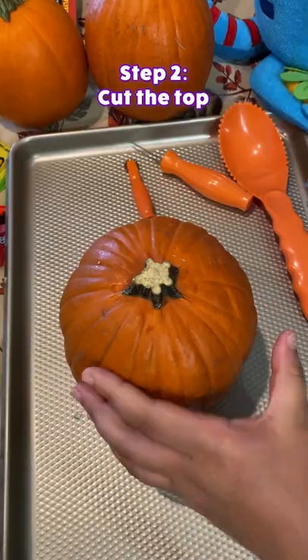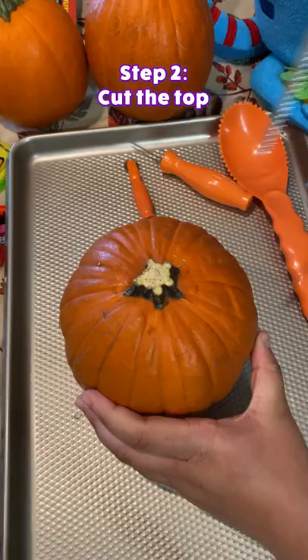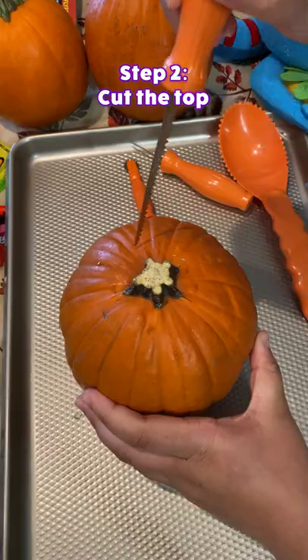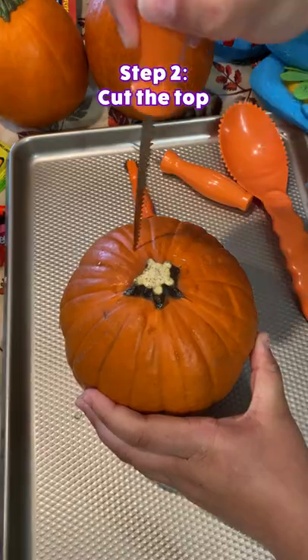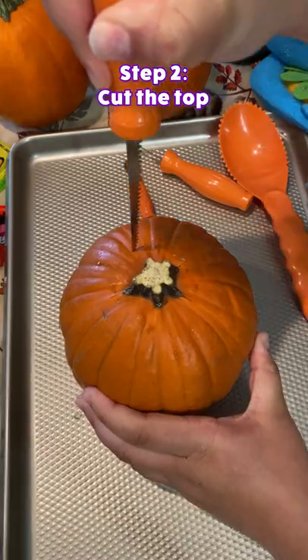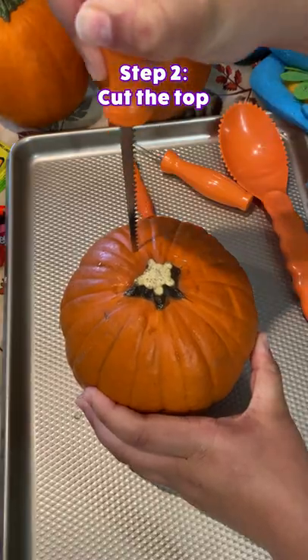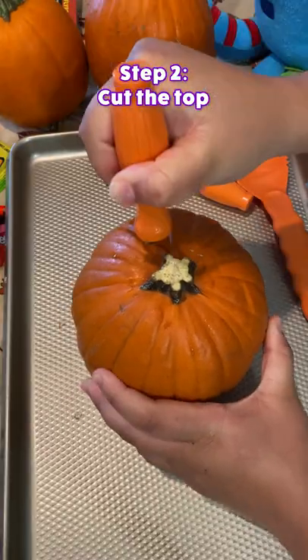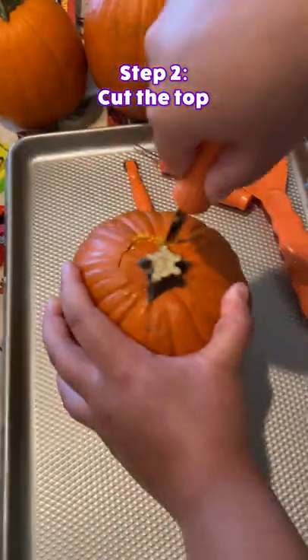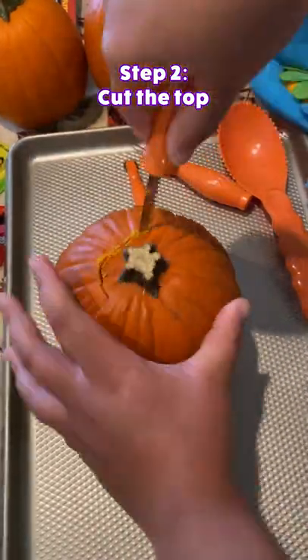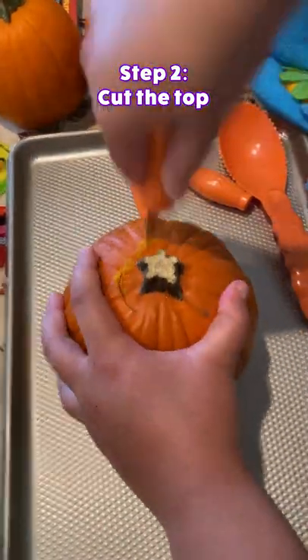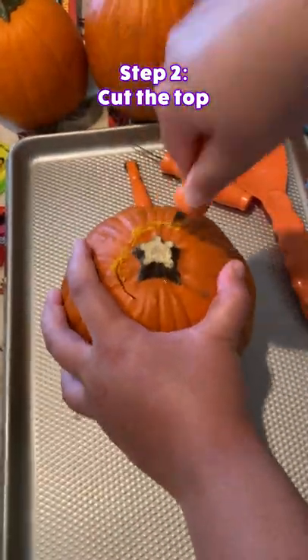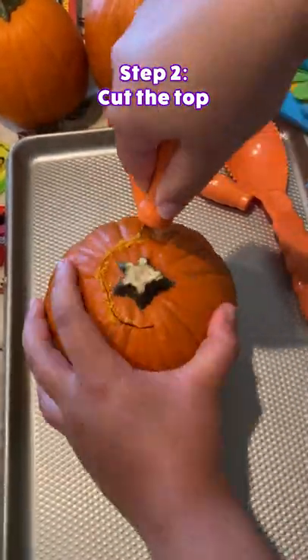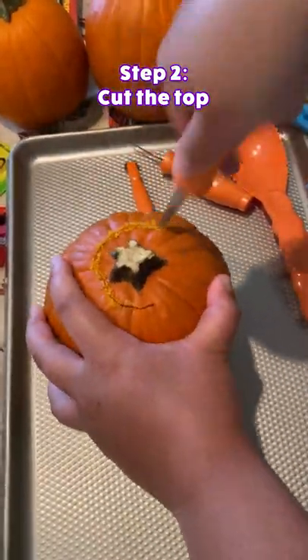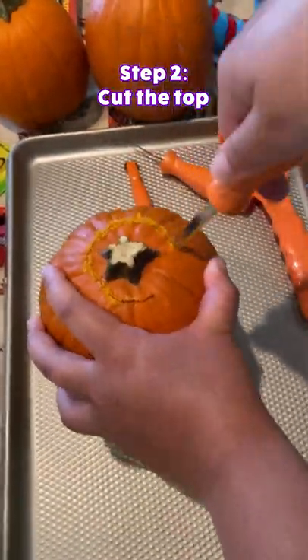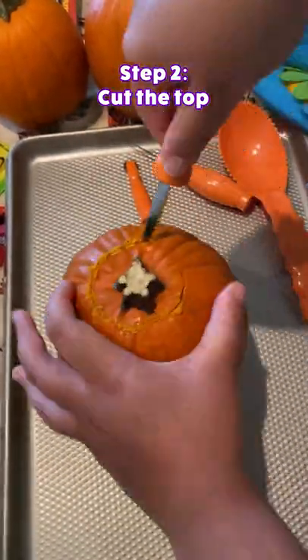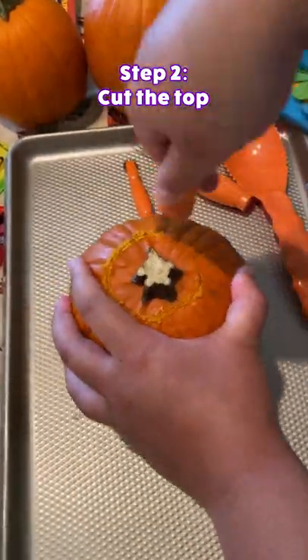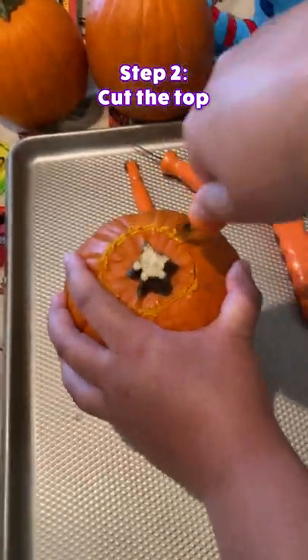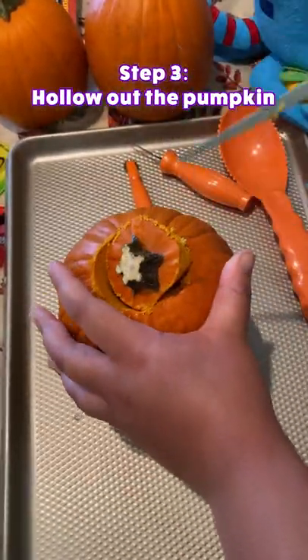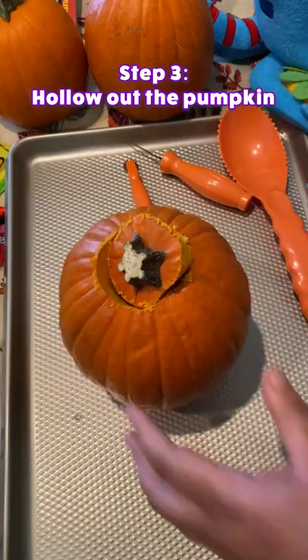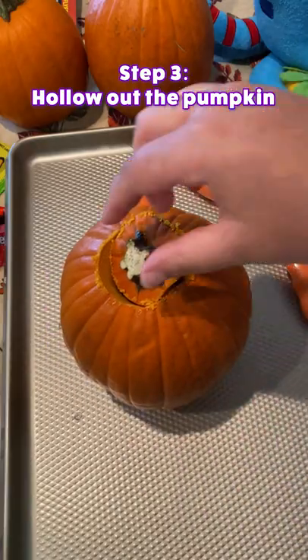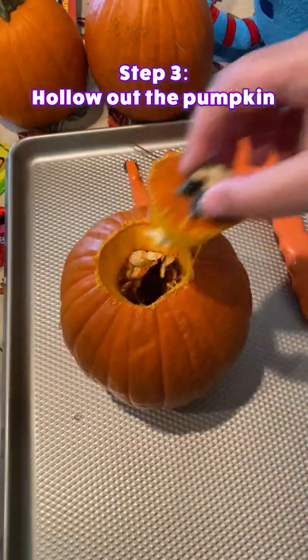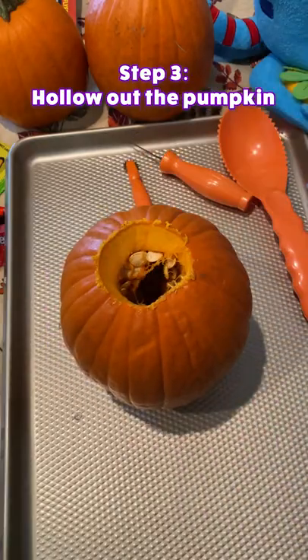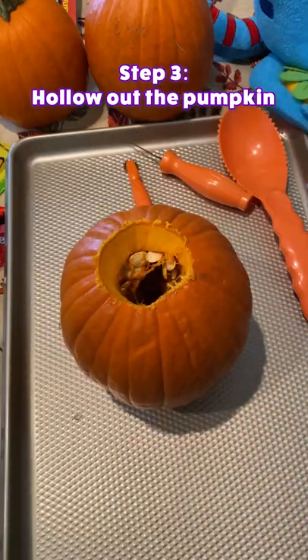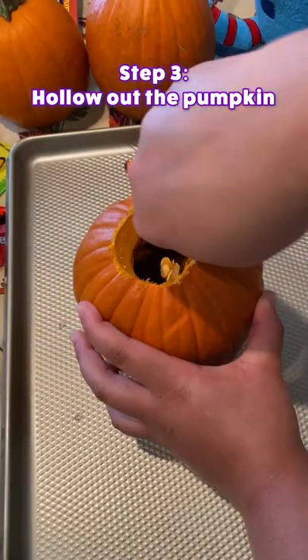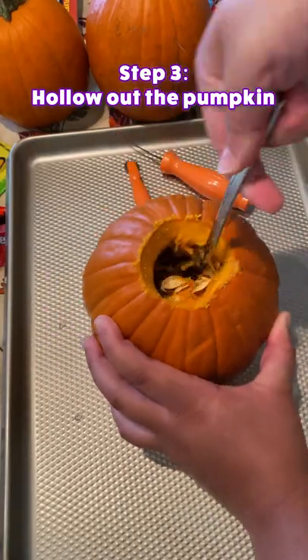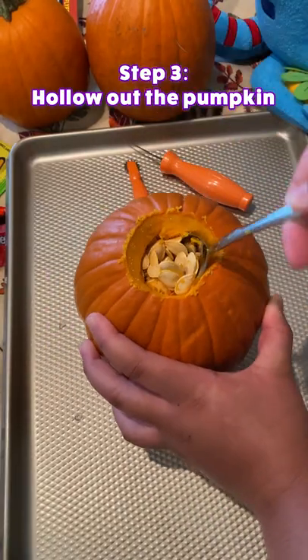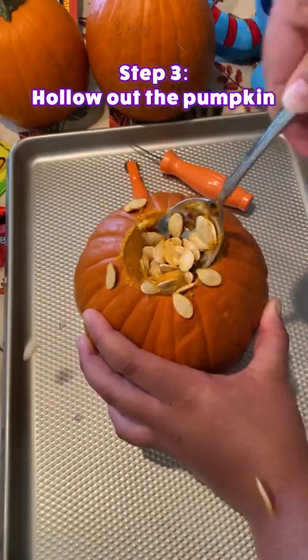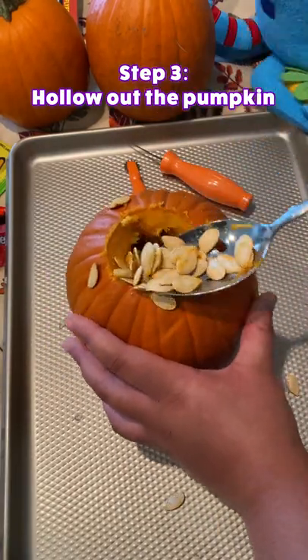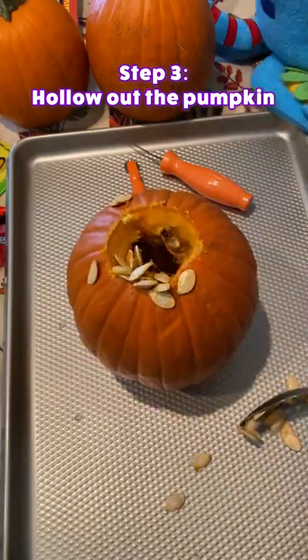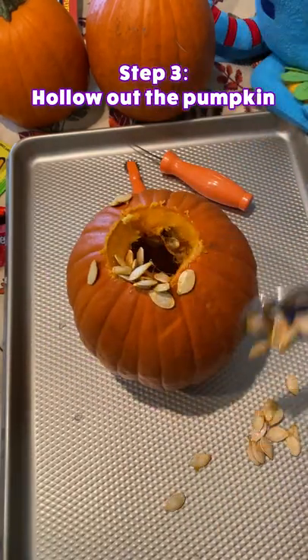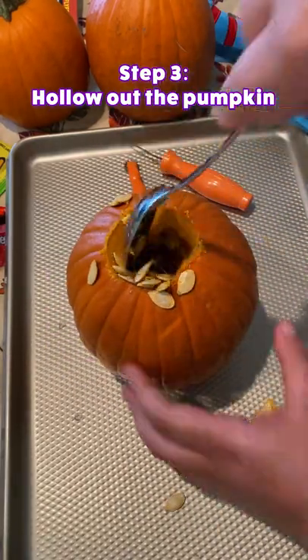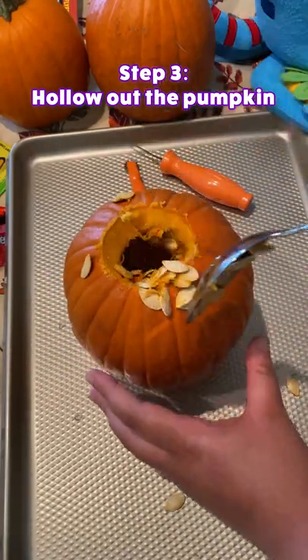First, begin by cutting a circle through the top of the pumpkin. Set the cutout aside and hollow out the pumpkin by removing the seeds and the pumpkin pulp.